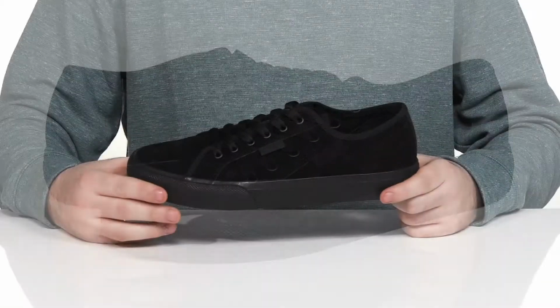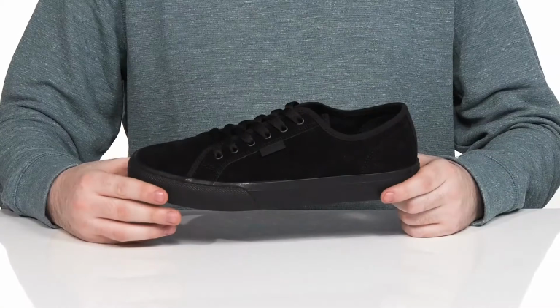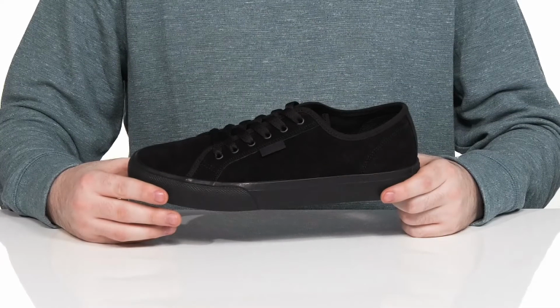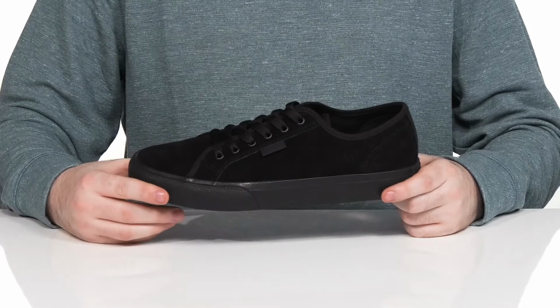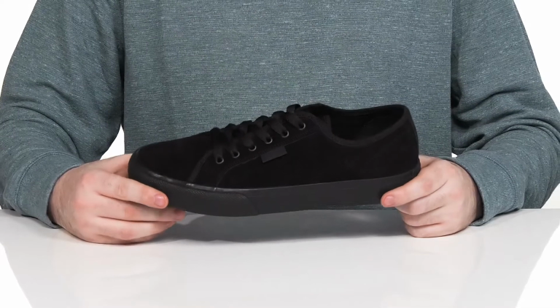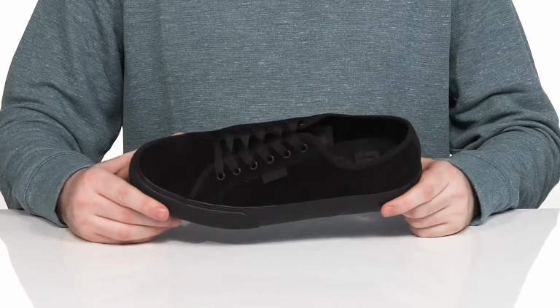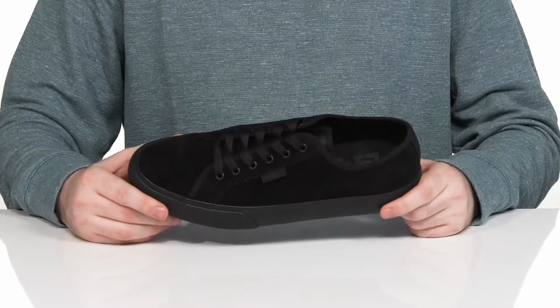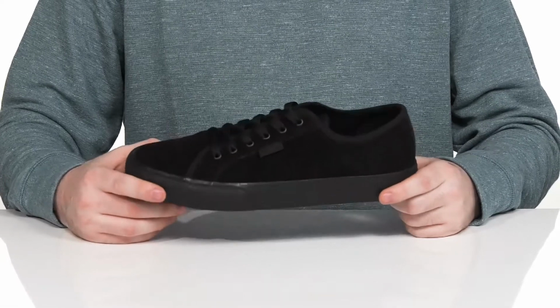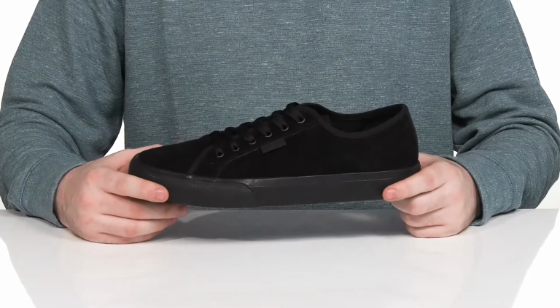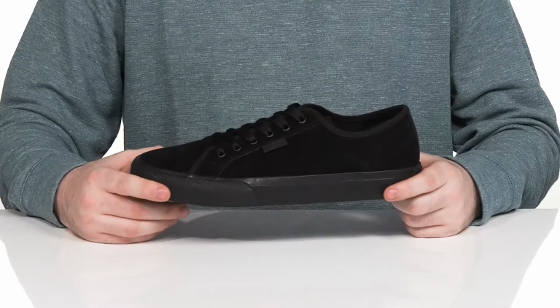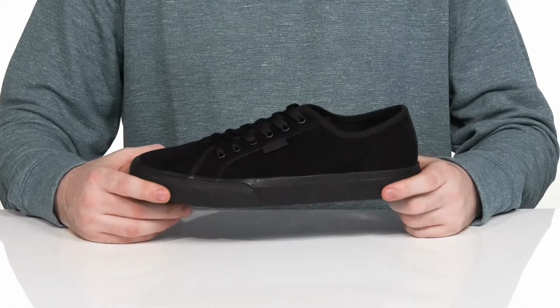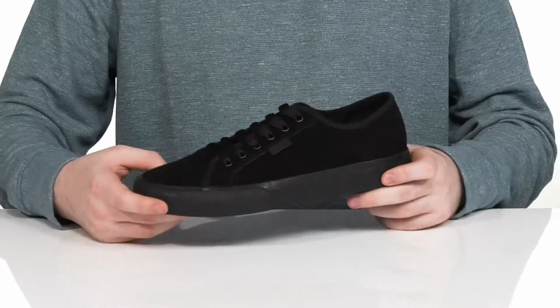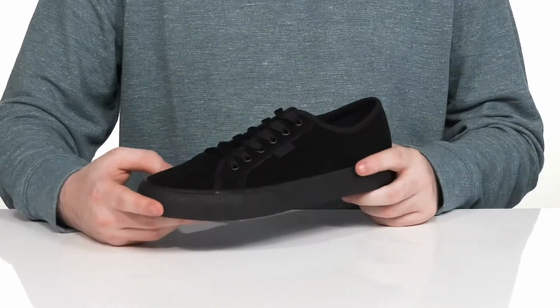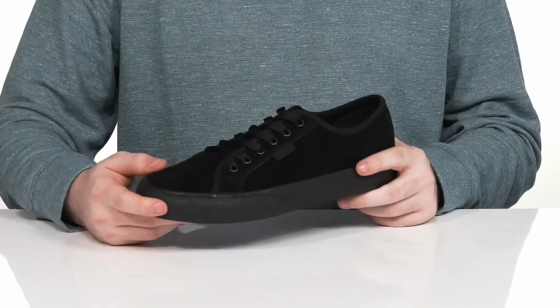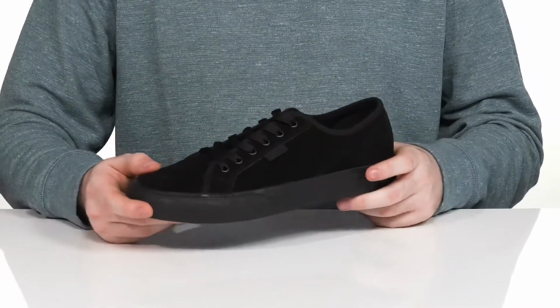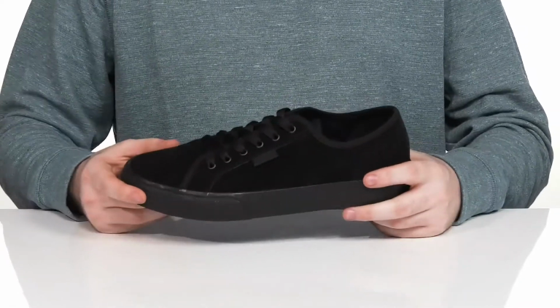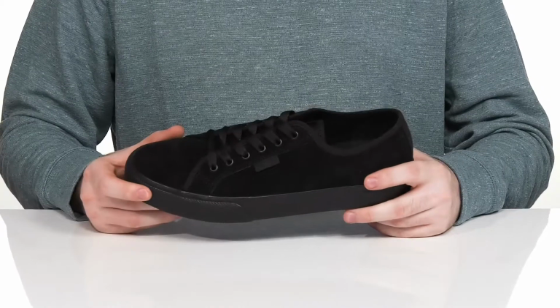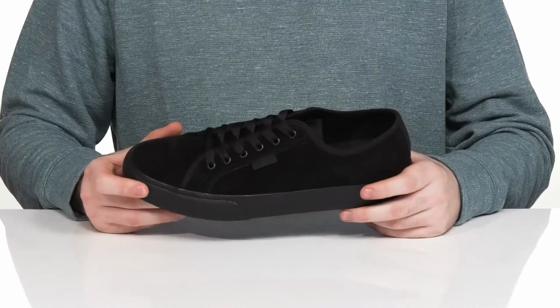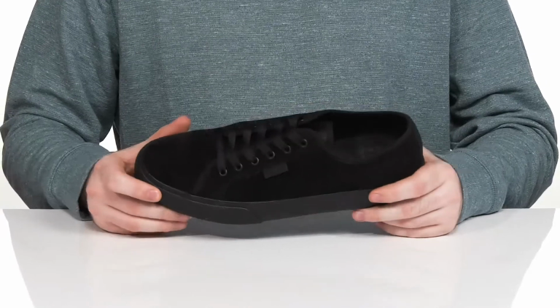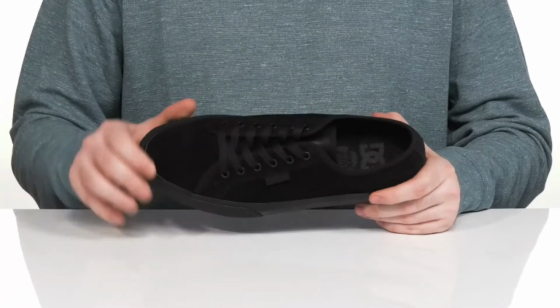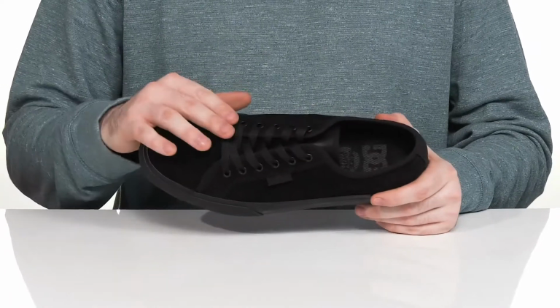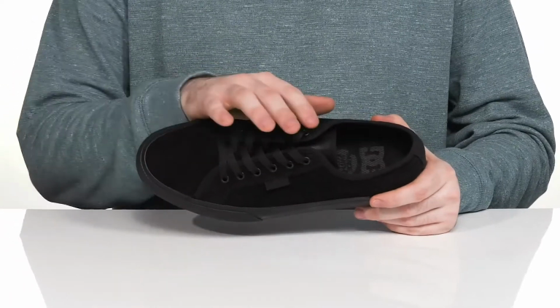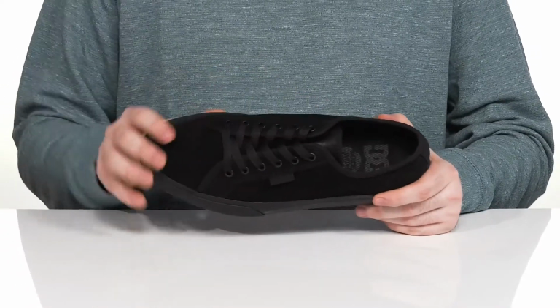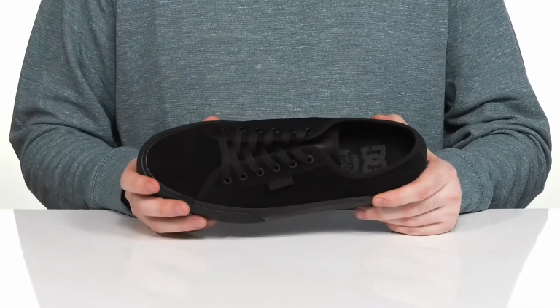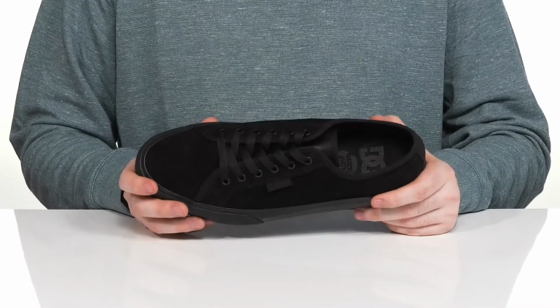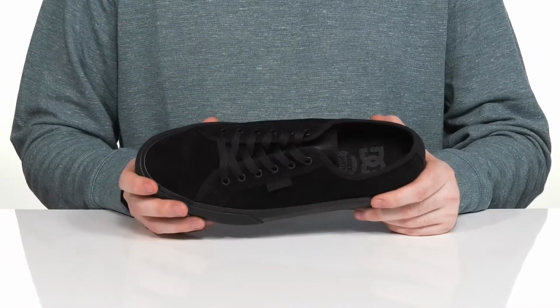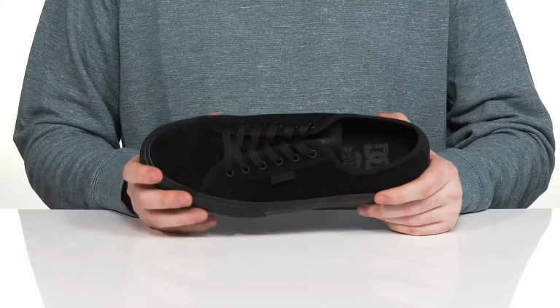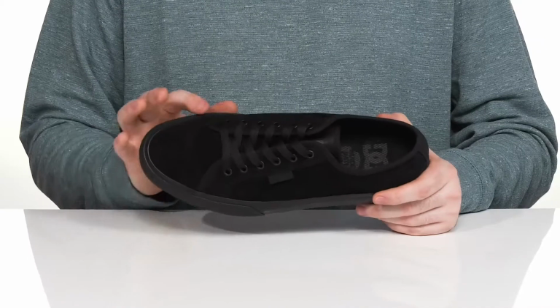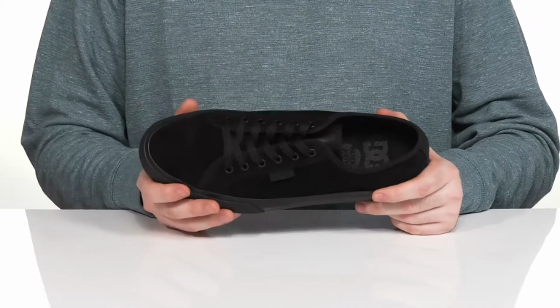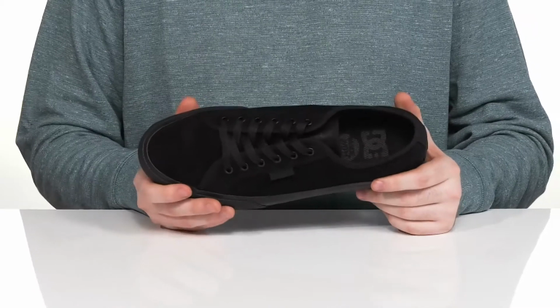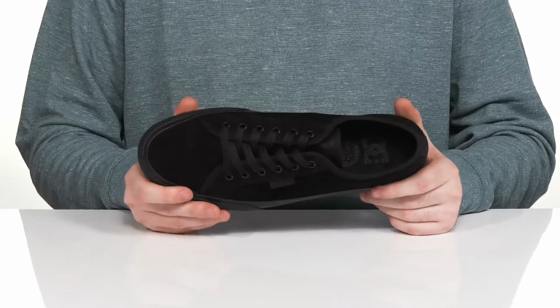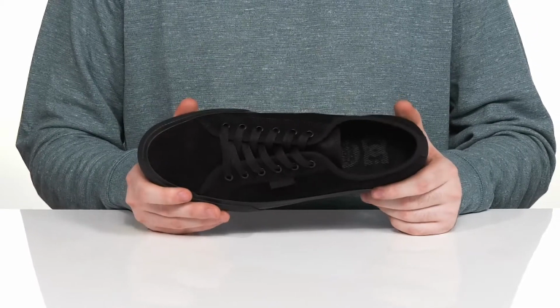Style and comfort will always come easy in this low-profile skate shoe from DC. This style is made with a soft leather upper. It has a traditional lace-up with plastic eyelets for a customizable fit, while it keeps that round toe for extra style.